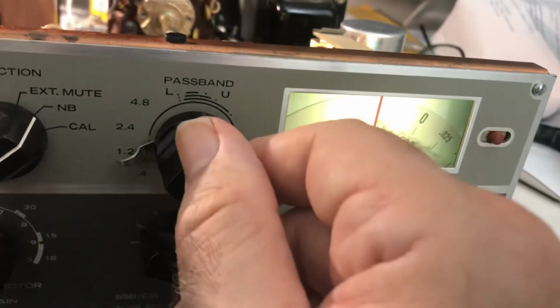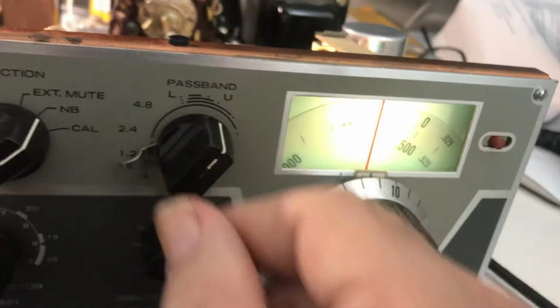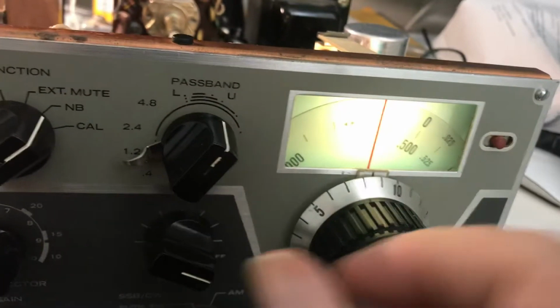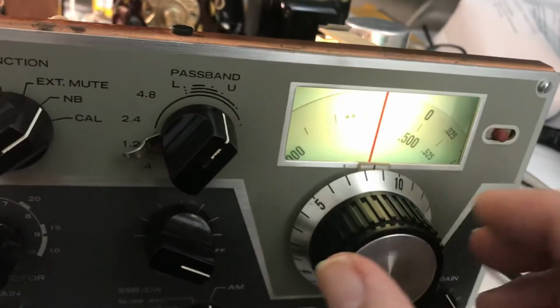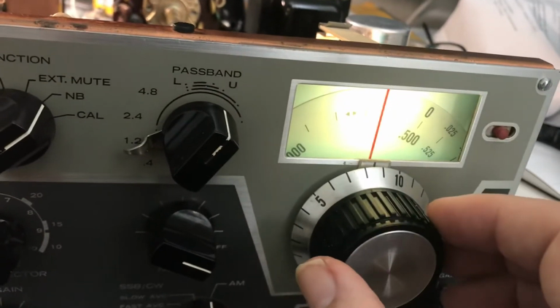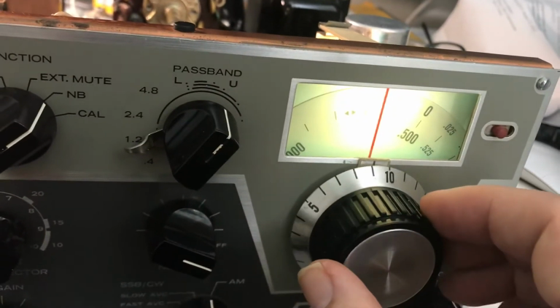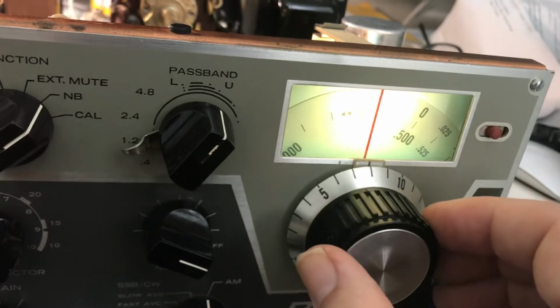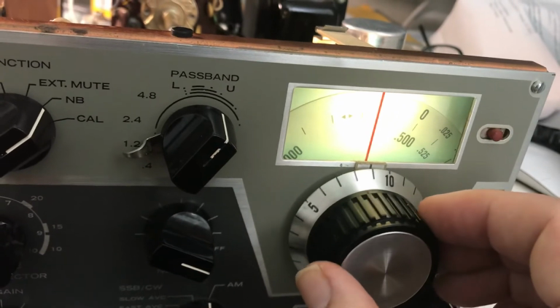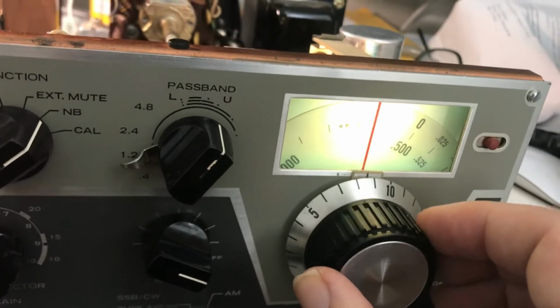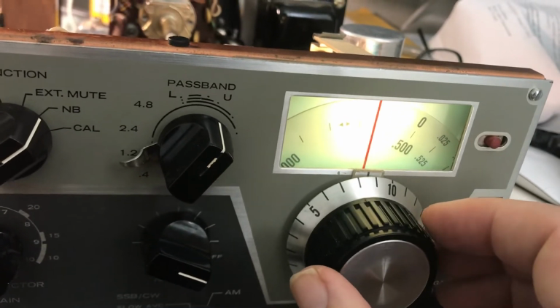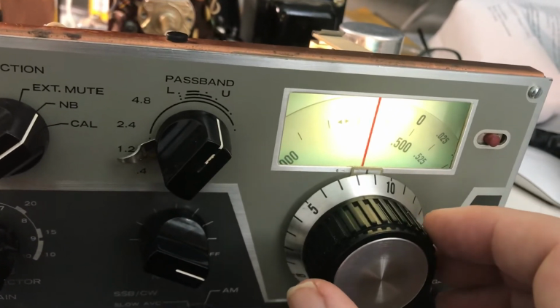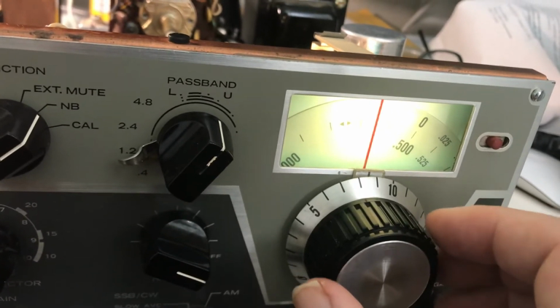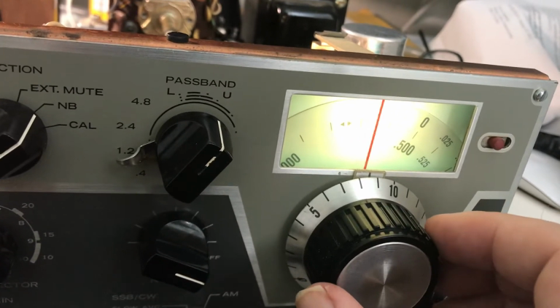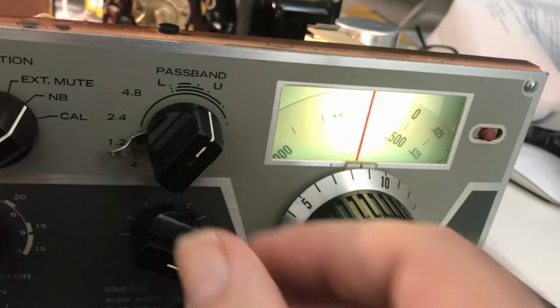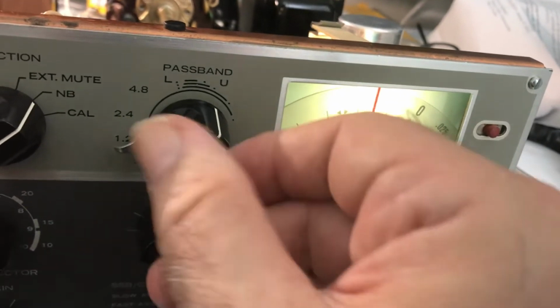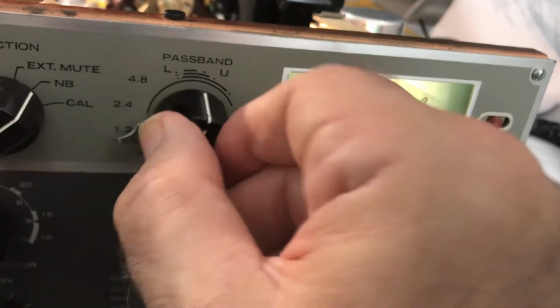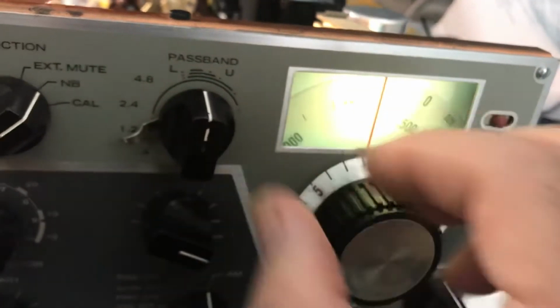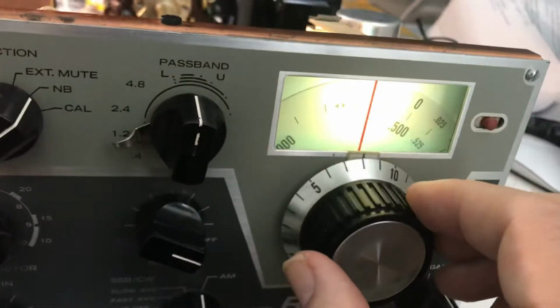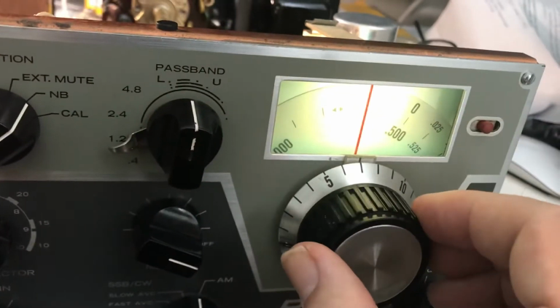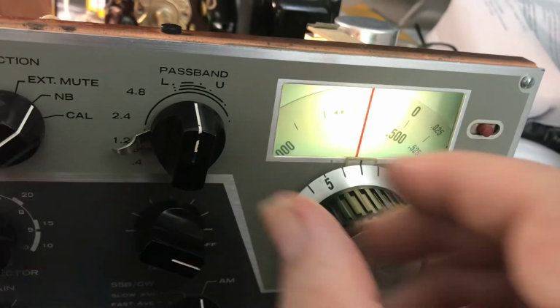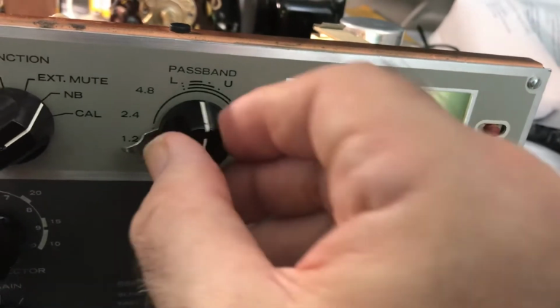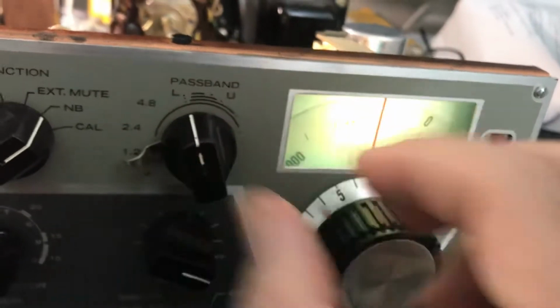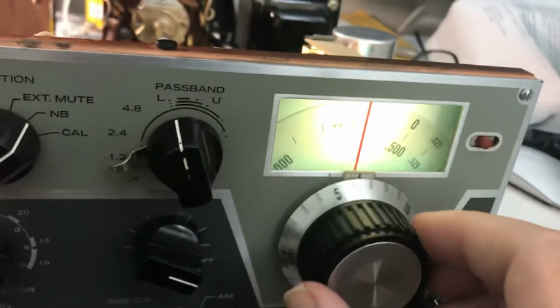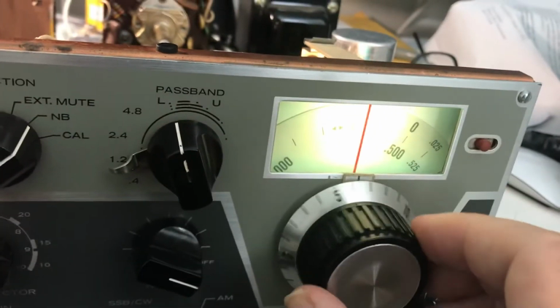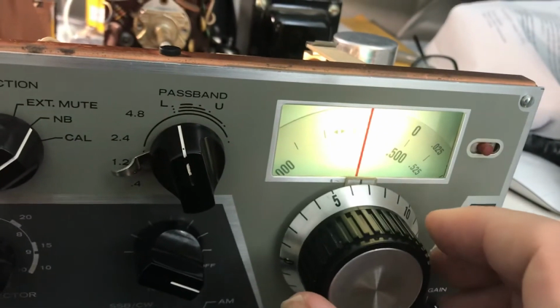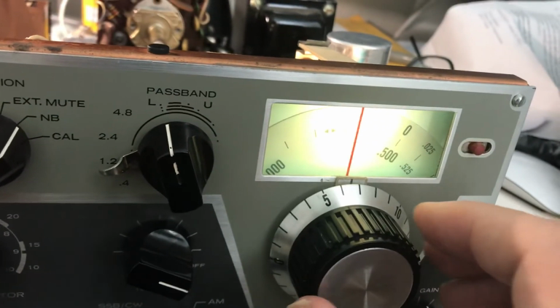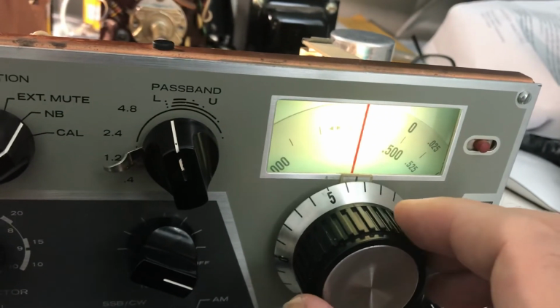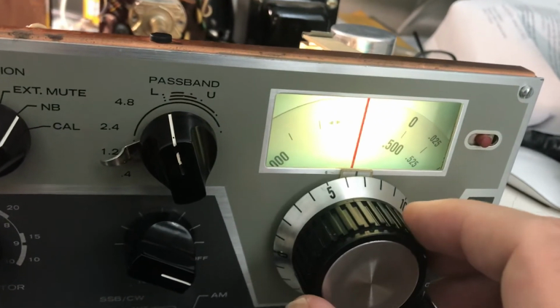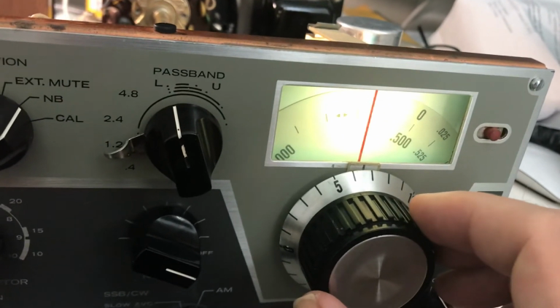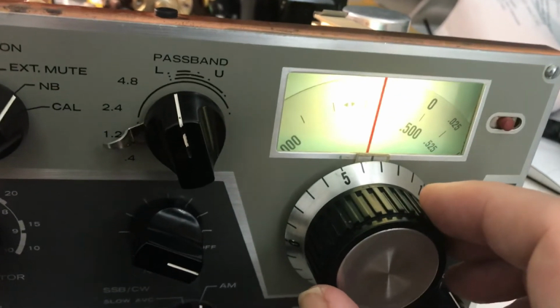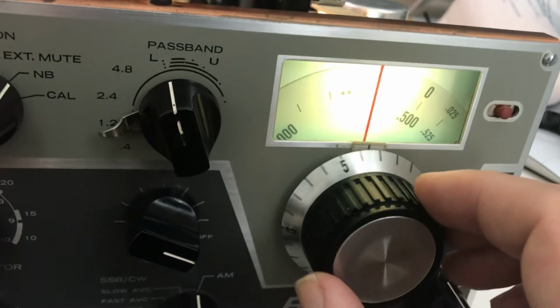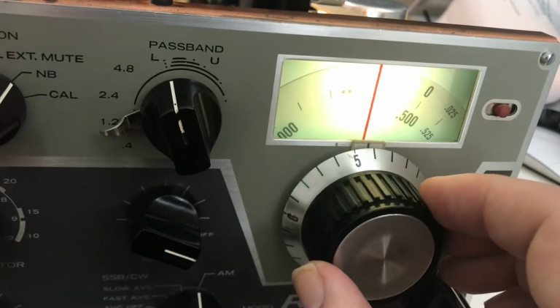I don't think it's supposed to change the frequency, but I guess passing the upper part of the band, it would go up in frequency. It never did that before, so maybe it's corrected or I broke it — I'm not sure which.